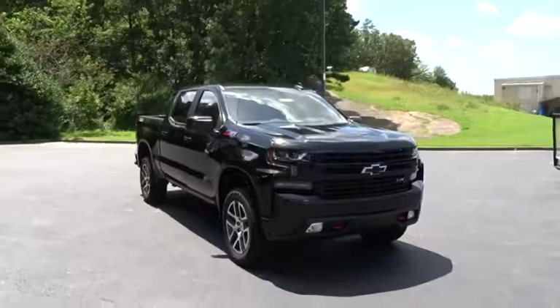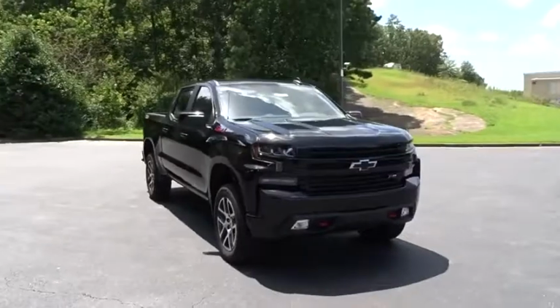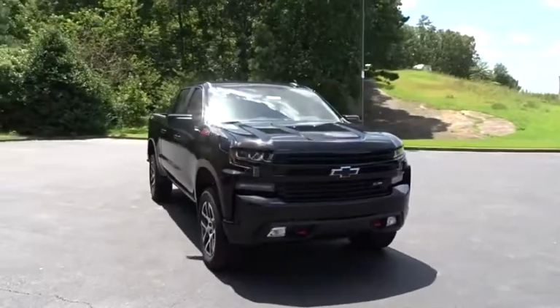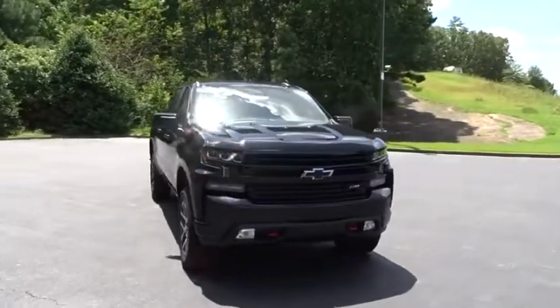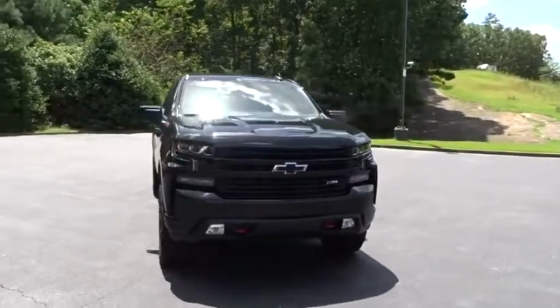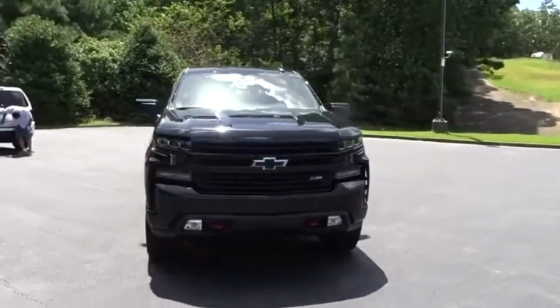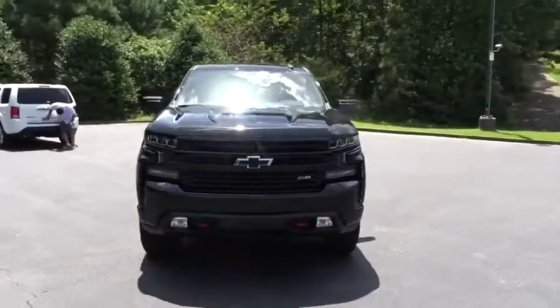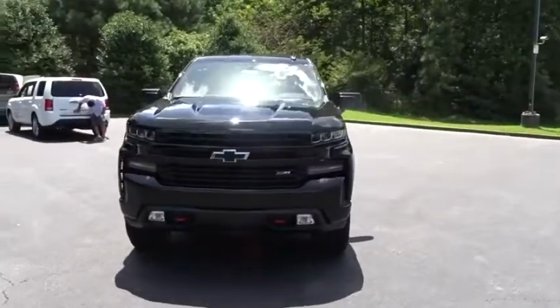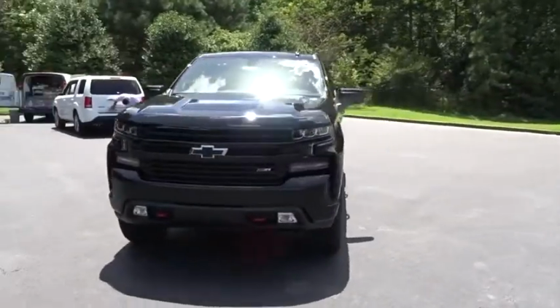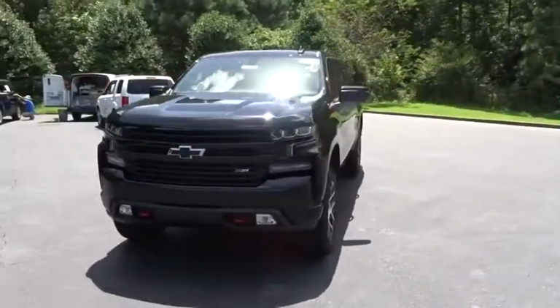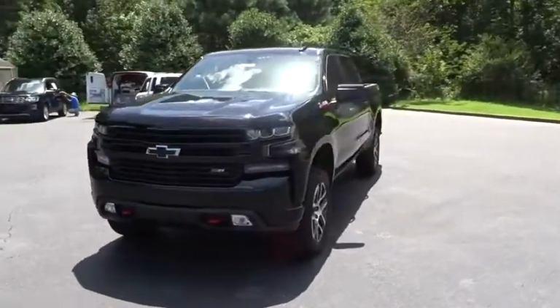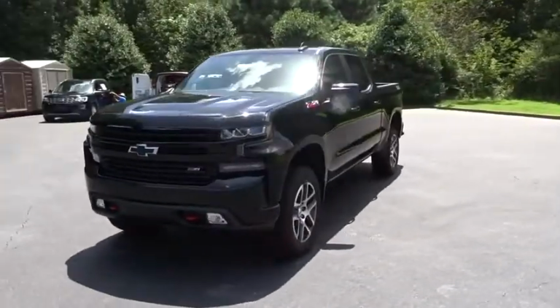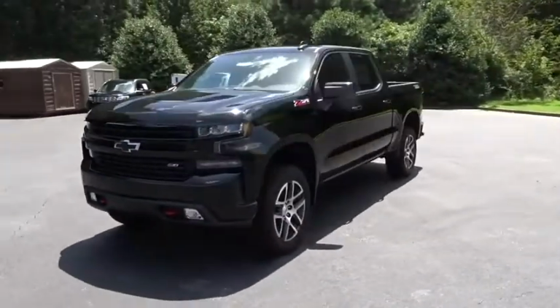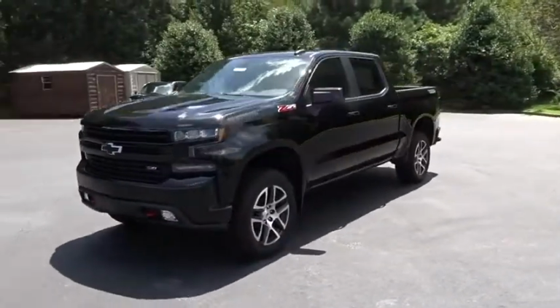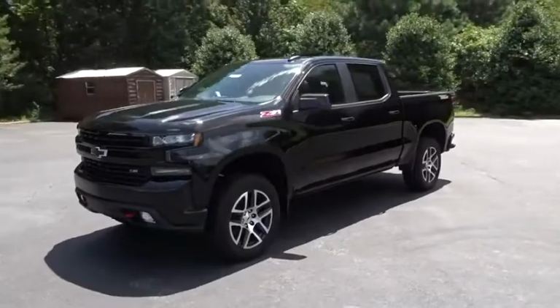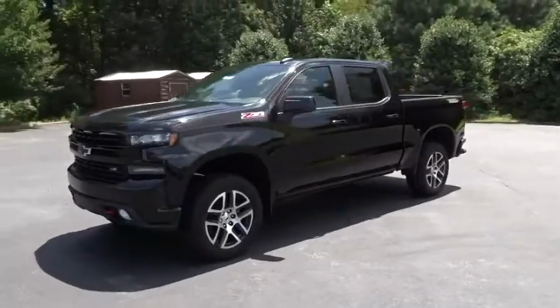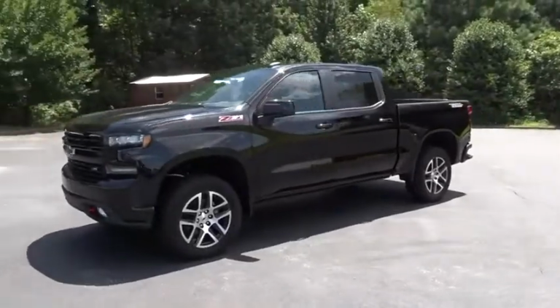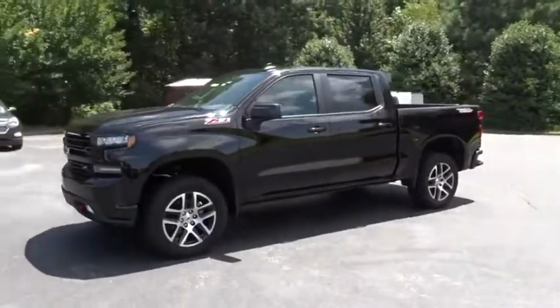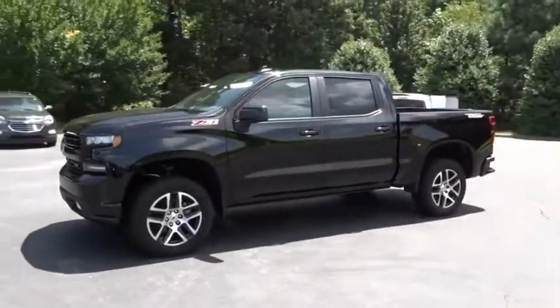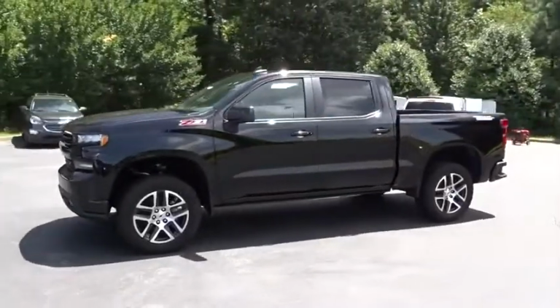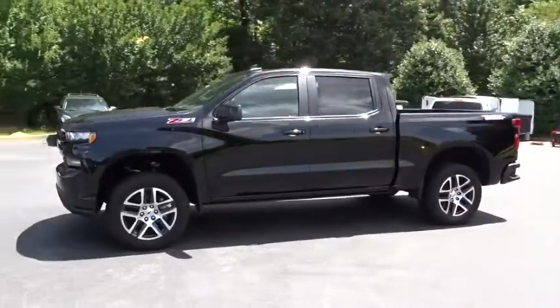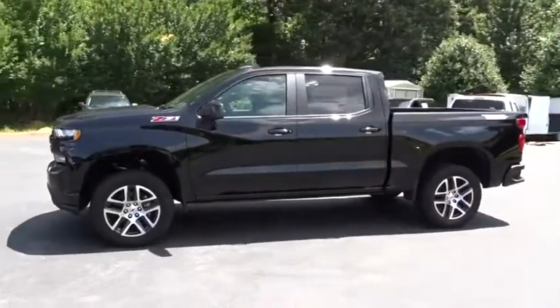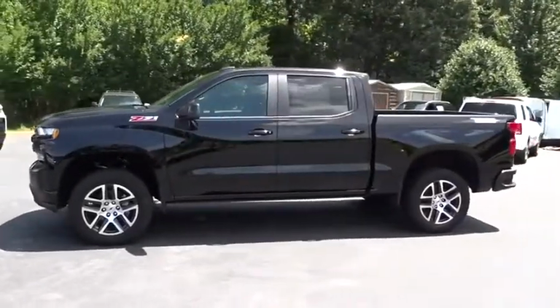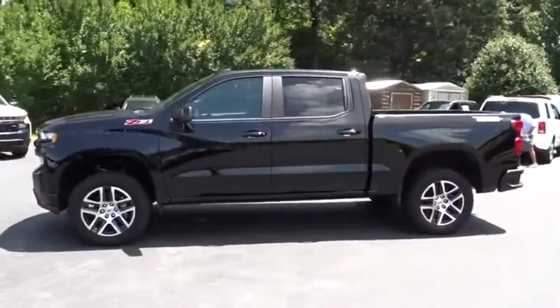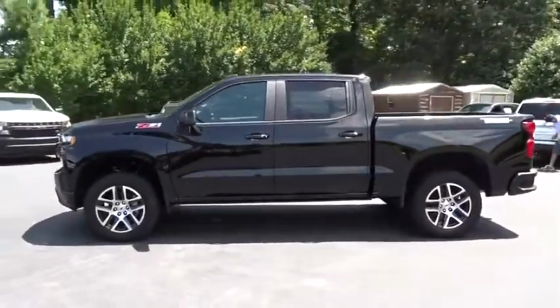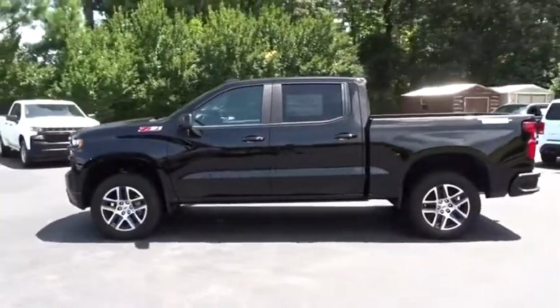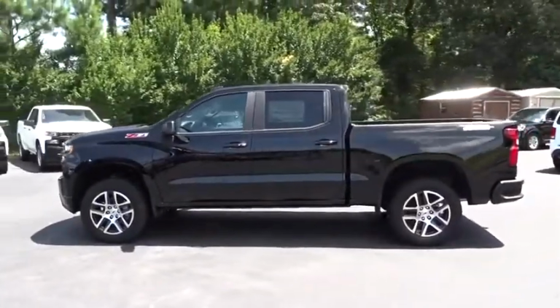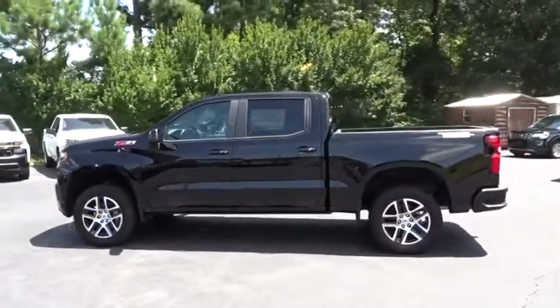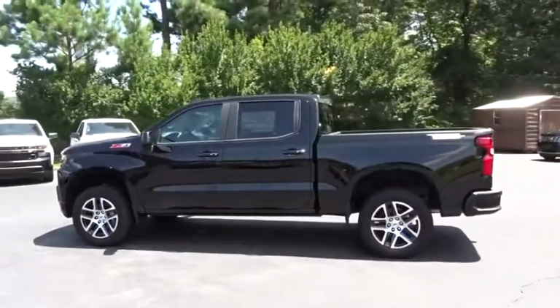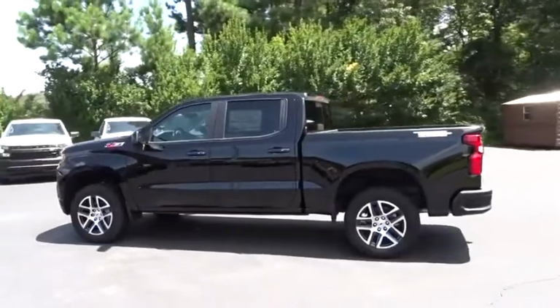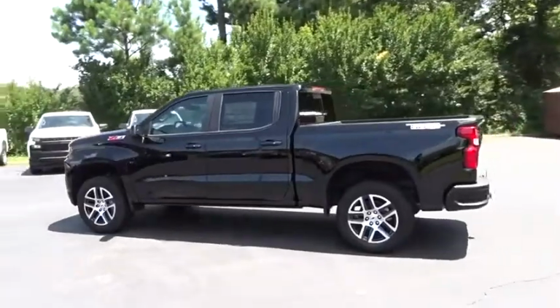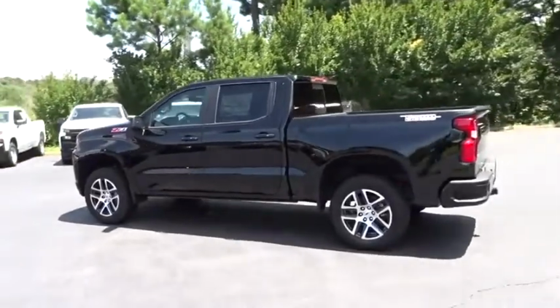We are pleased to show you the 2019 Chevrolet Silverado 1500. The Chevy Silverado 1500 is the perfect combination of functionality, reliability, and technology.